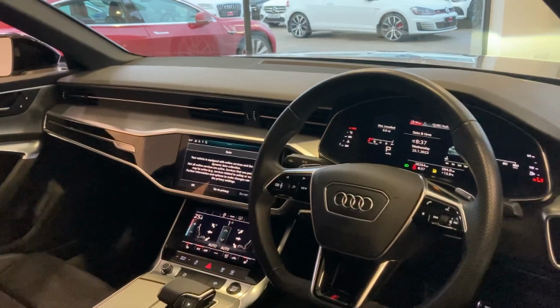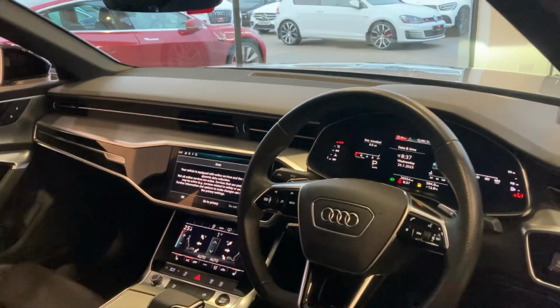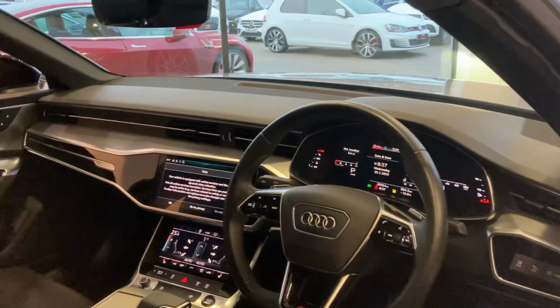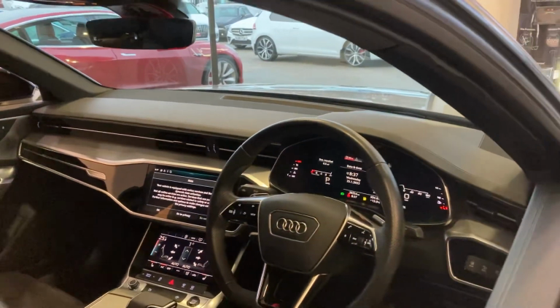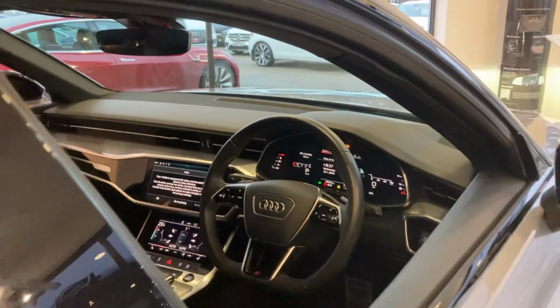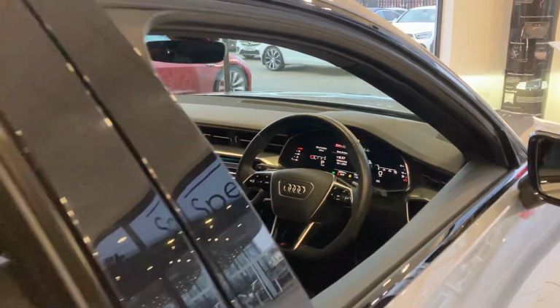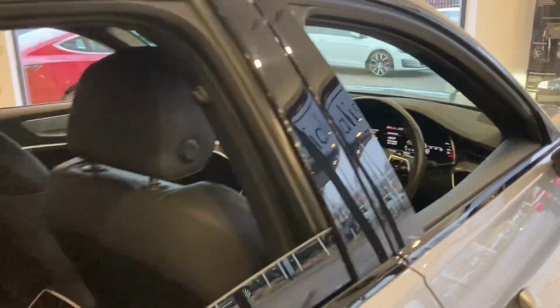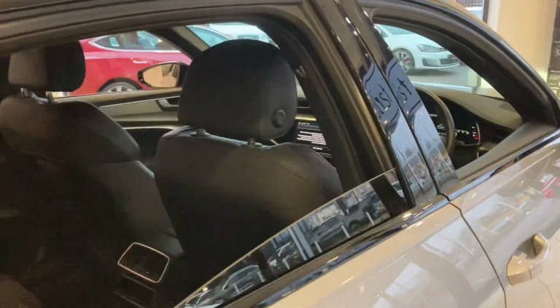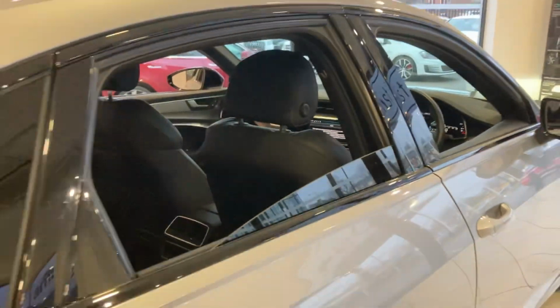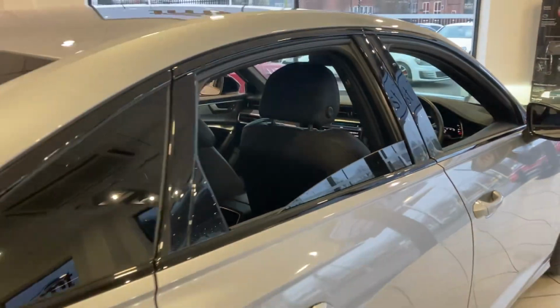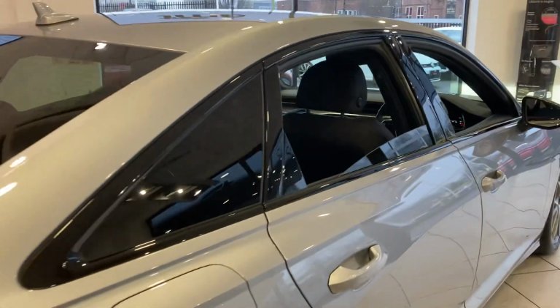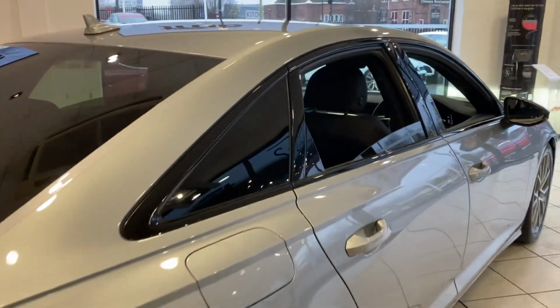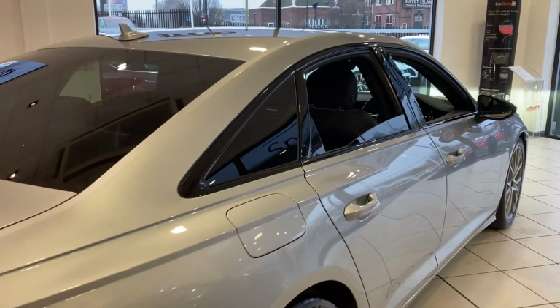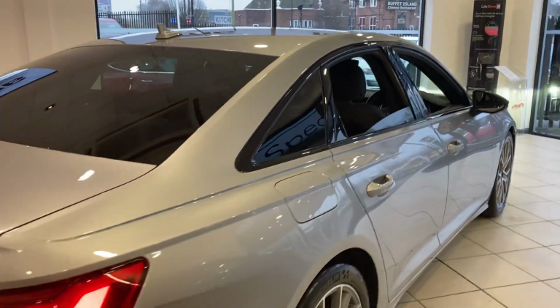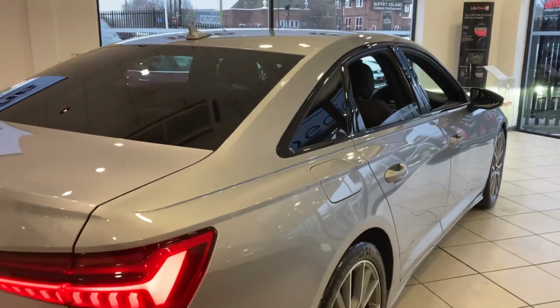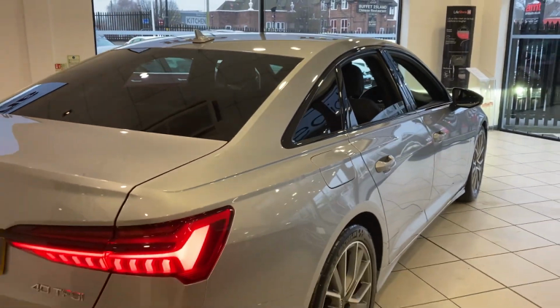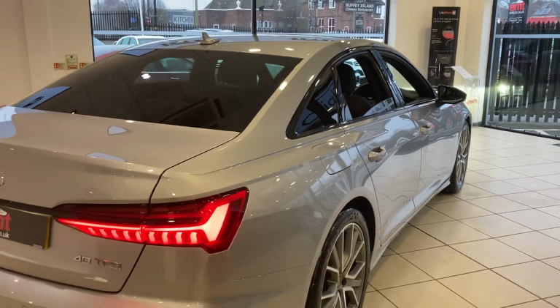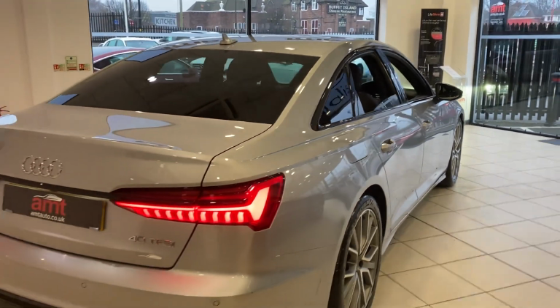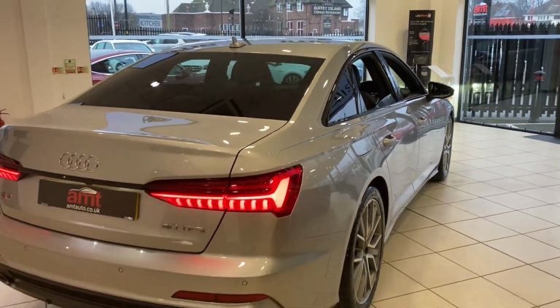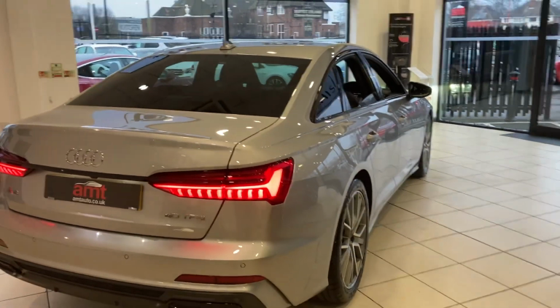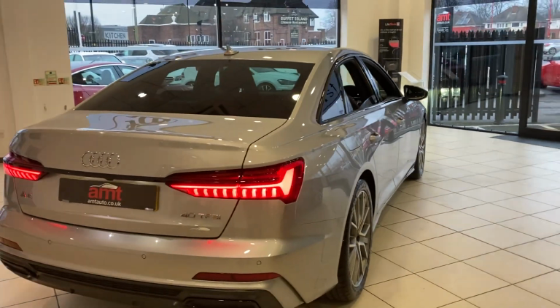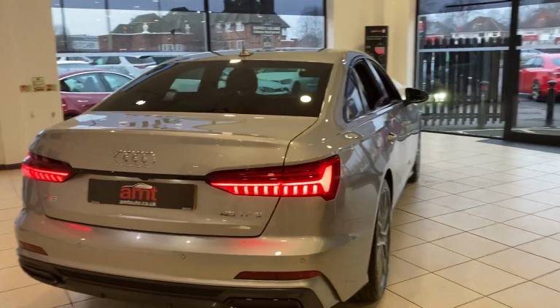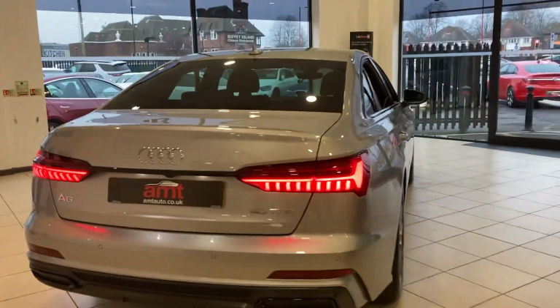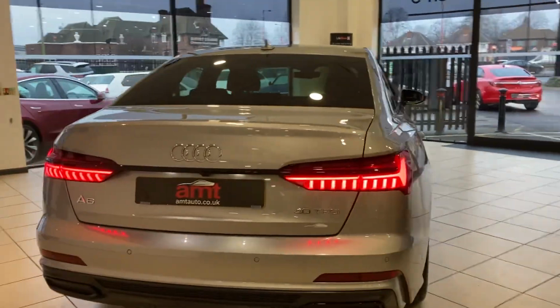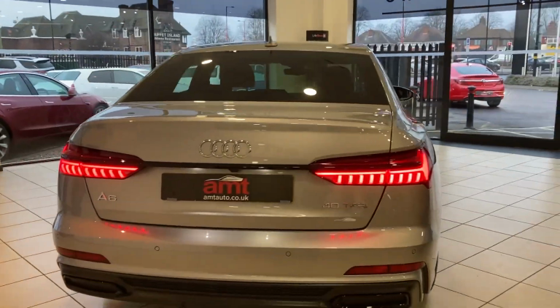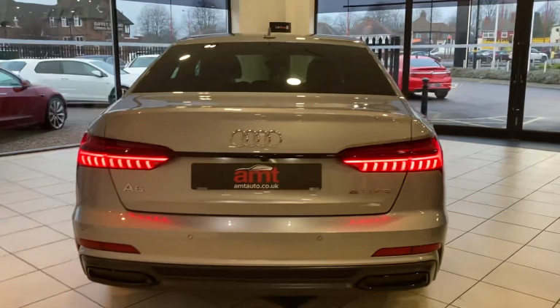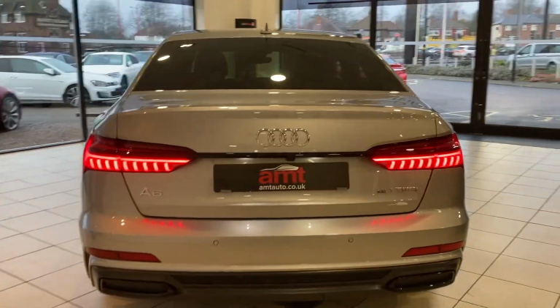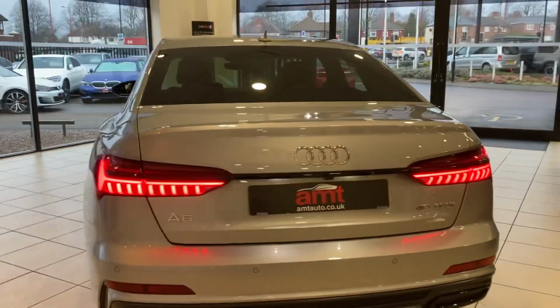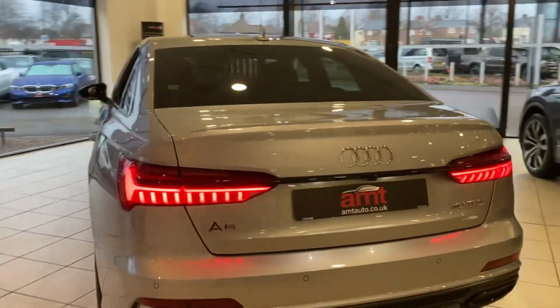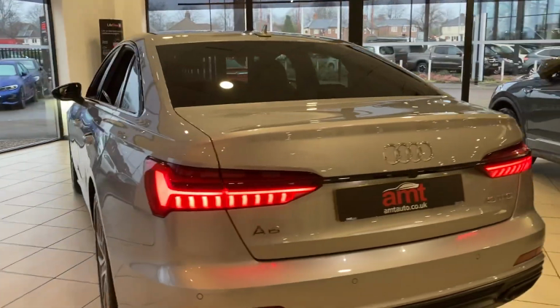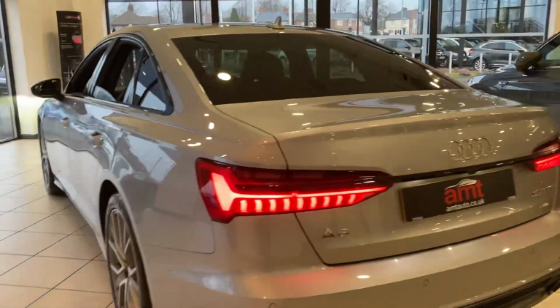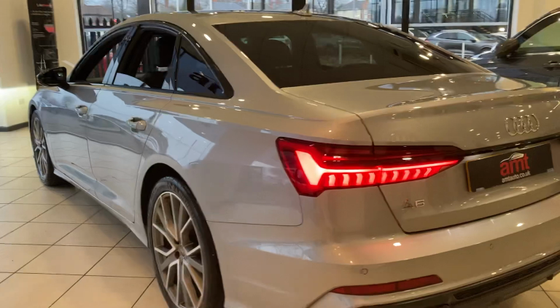It comes with heated front seats, cruise control, Apple CarPlay, and Android Auto. The car also has privacy glass to the rear windows, rear parking sensors, and a rear reversing camera.